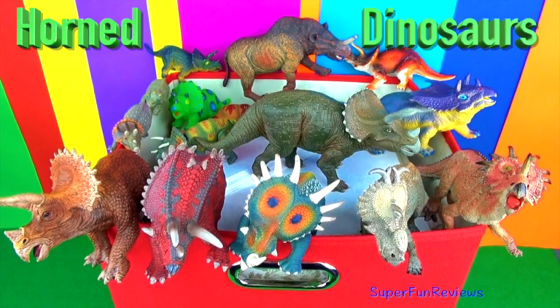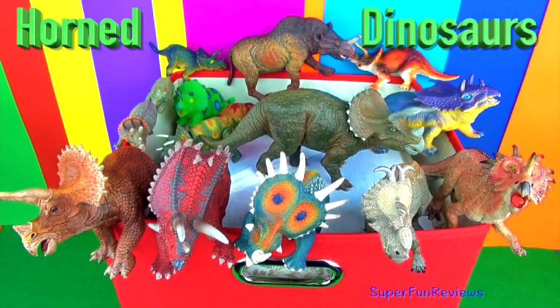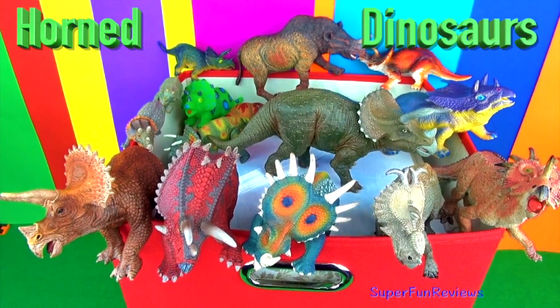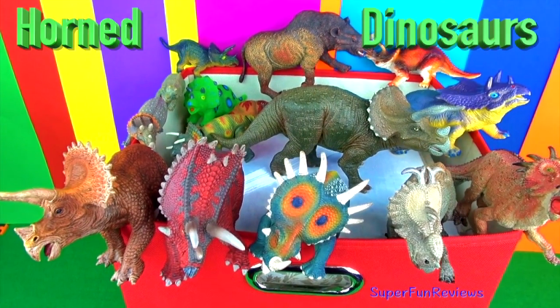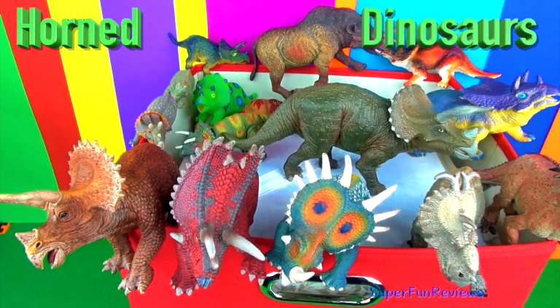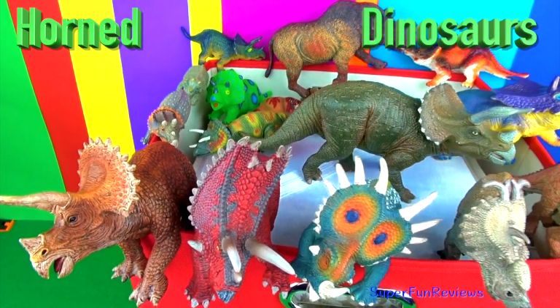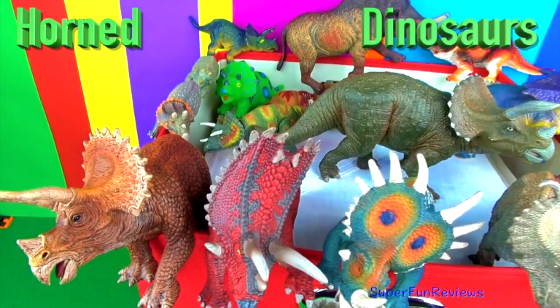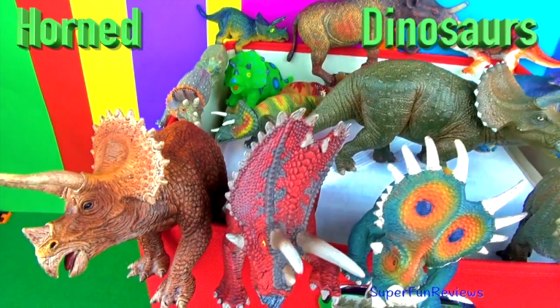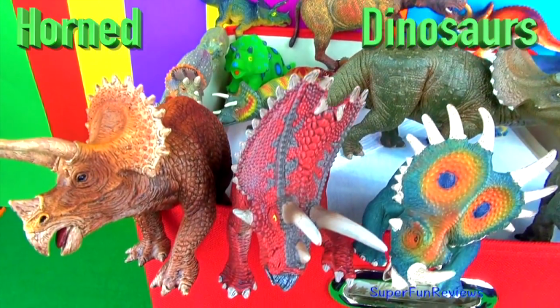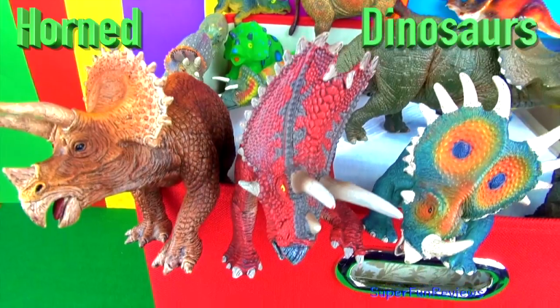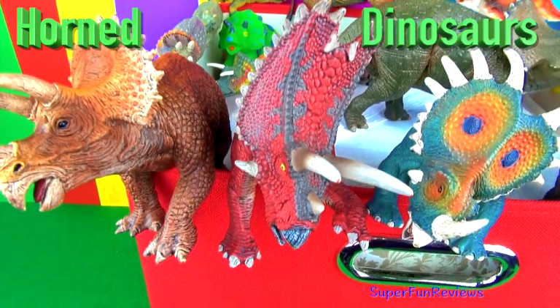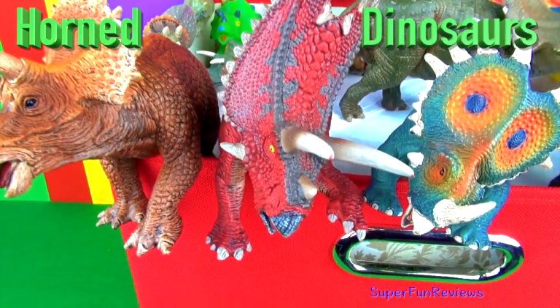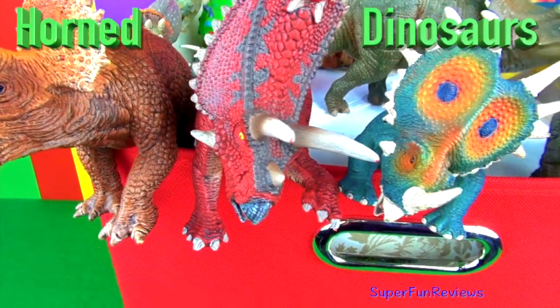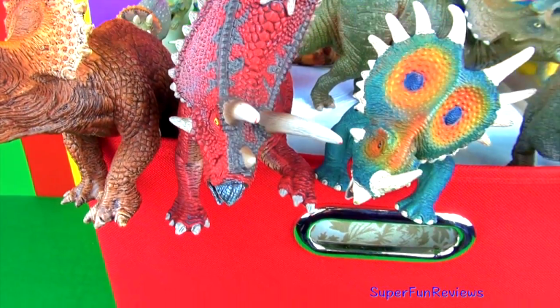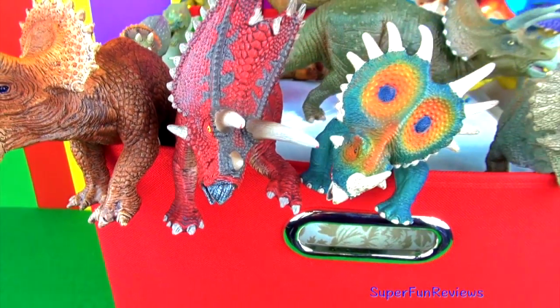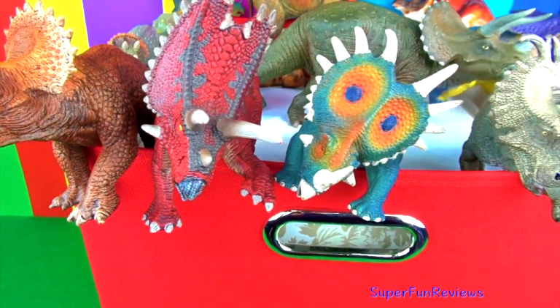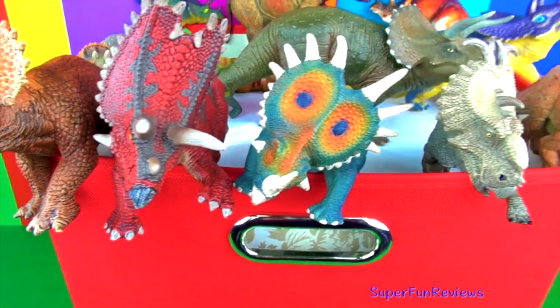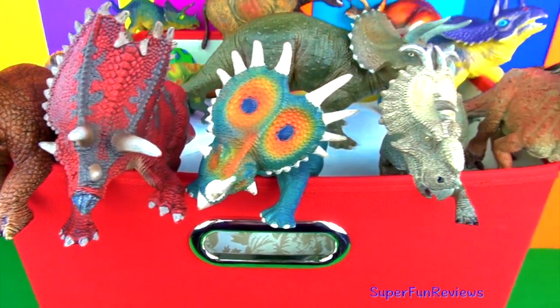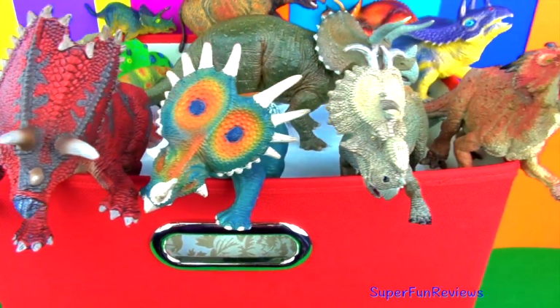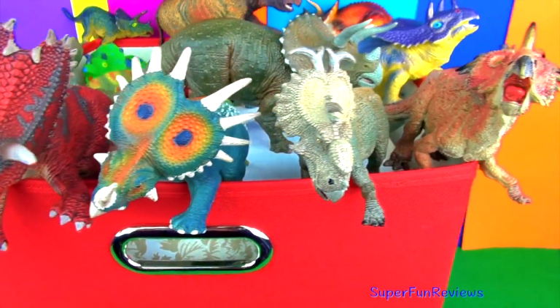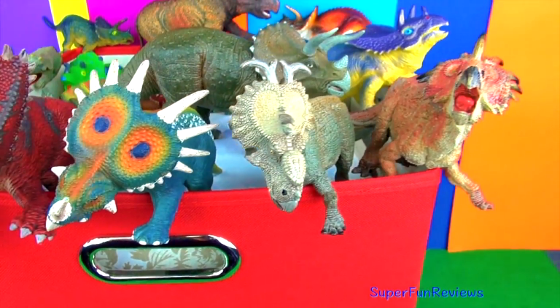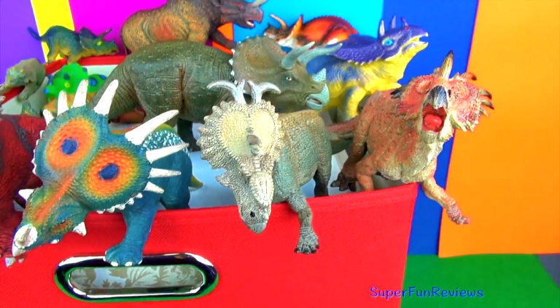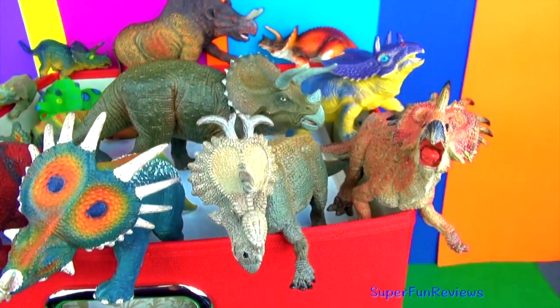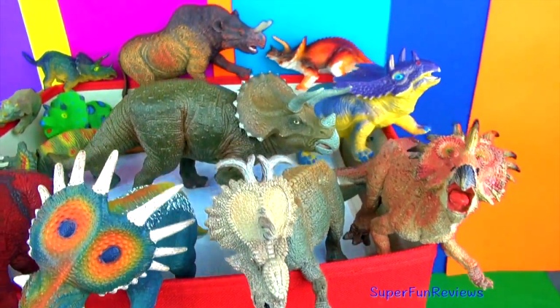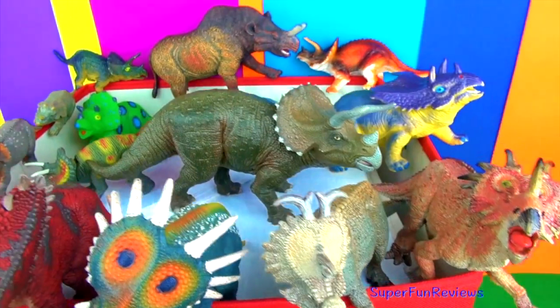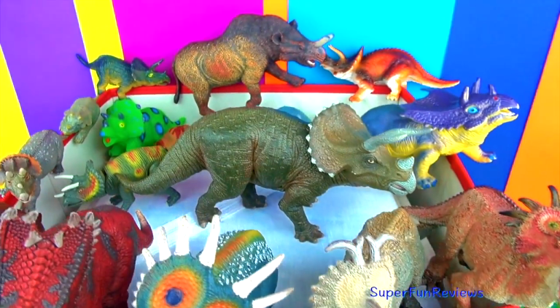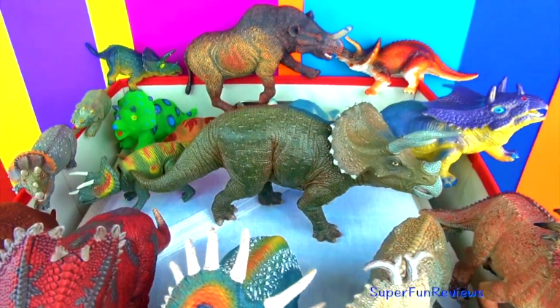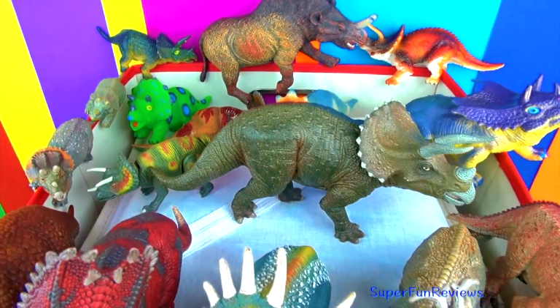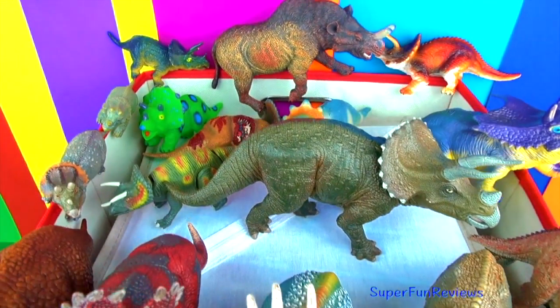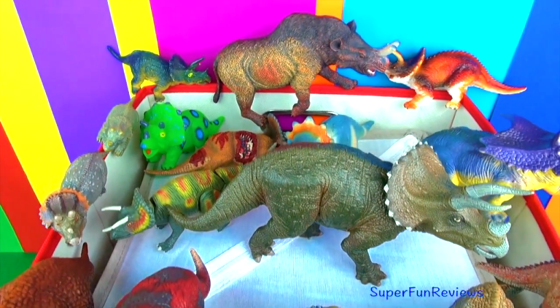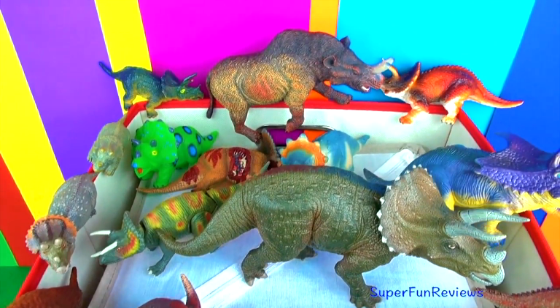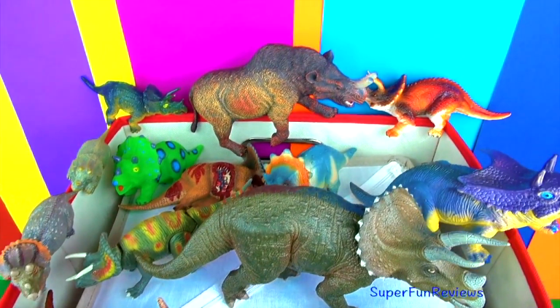Hi Superfunners, today we're looking at my horned dinosaur collection. Give a thumbs up if you like dinosaurs.